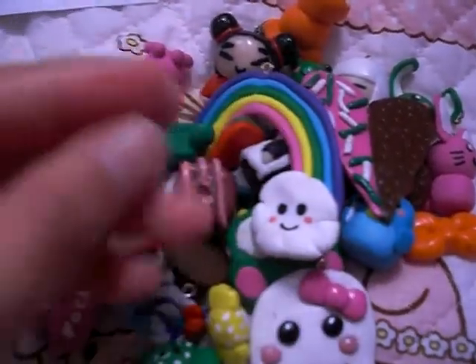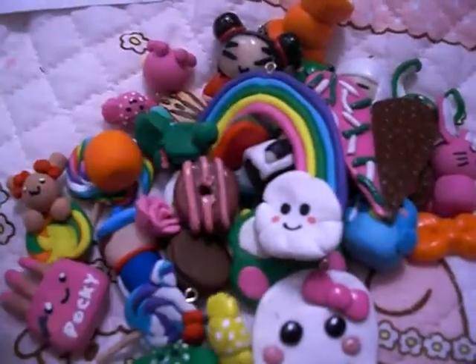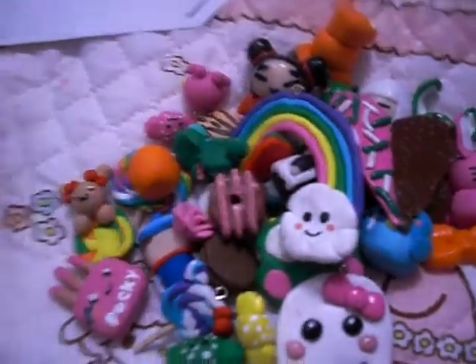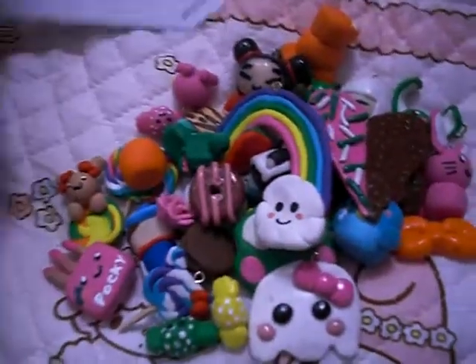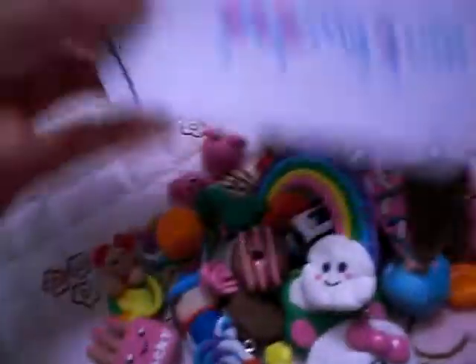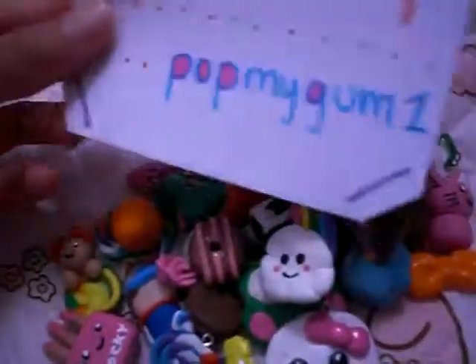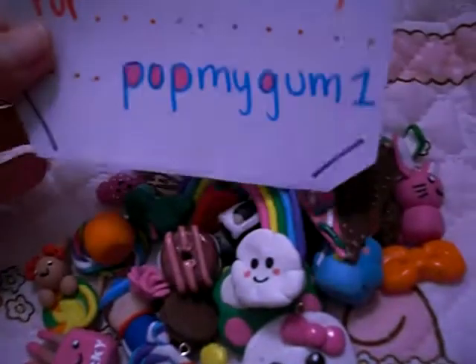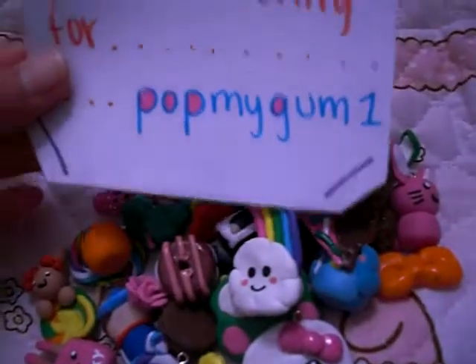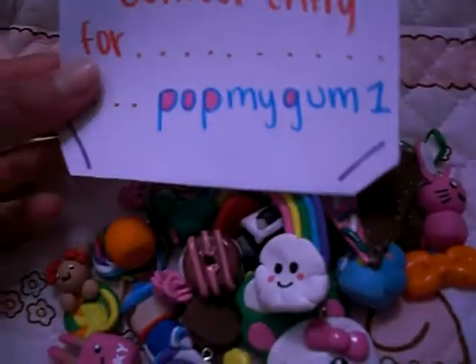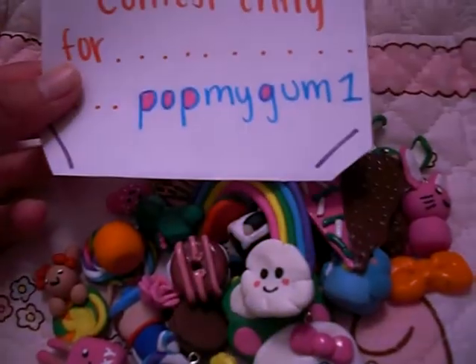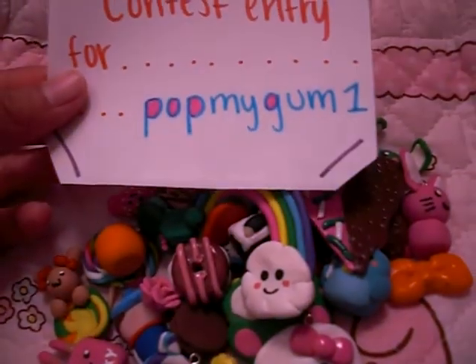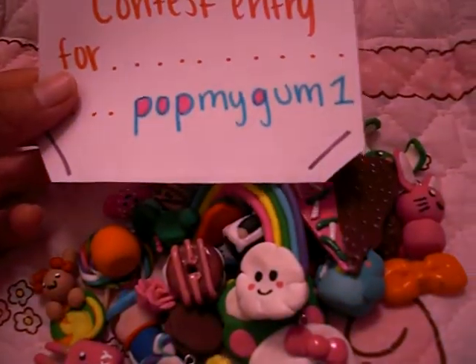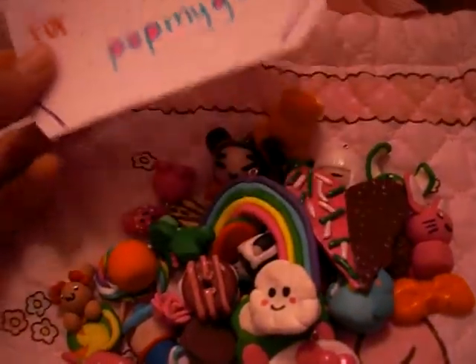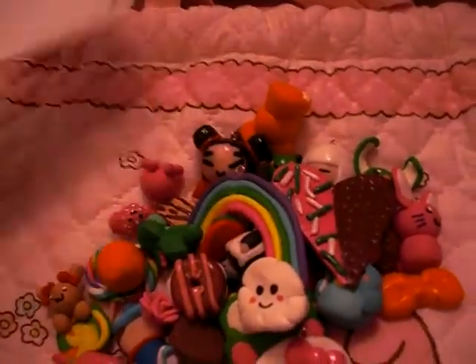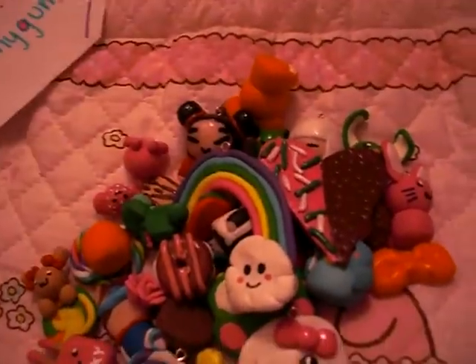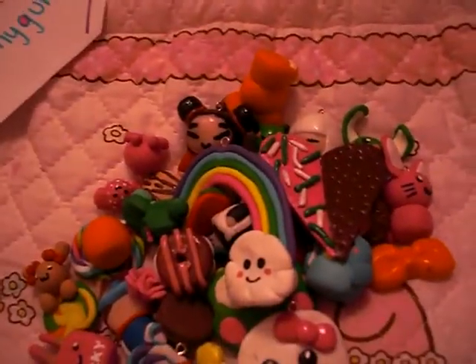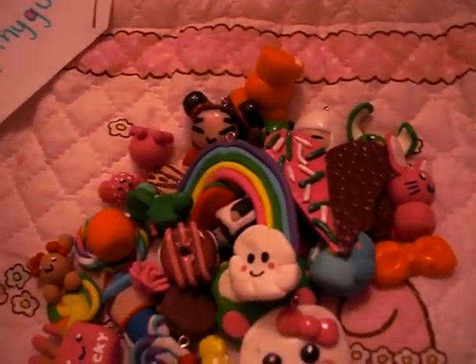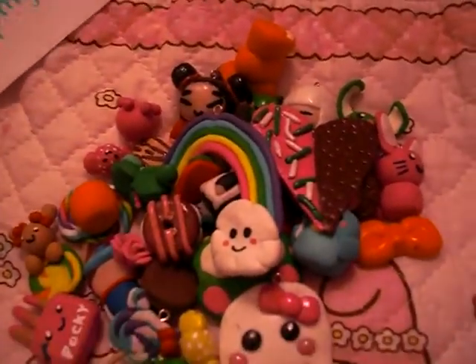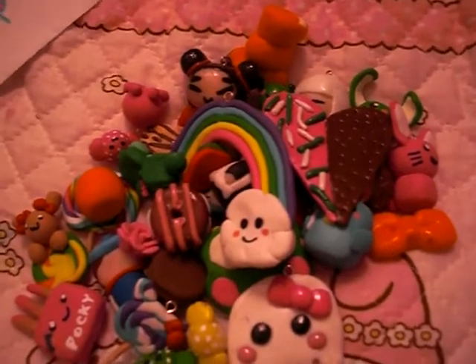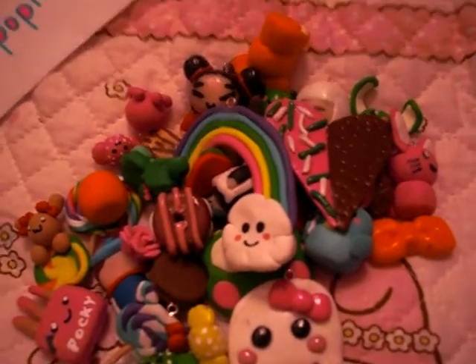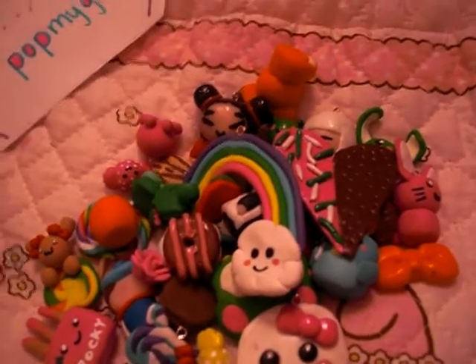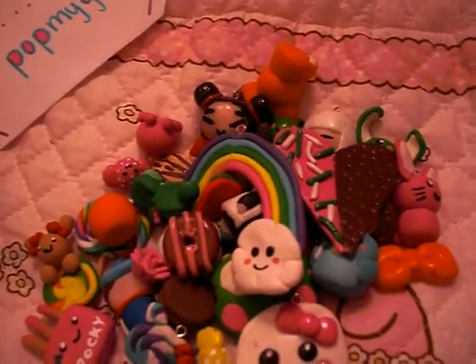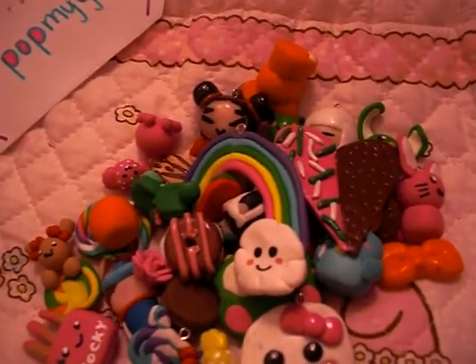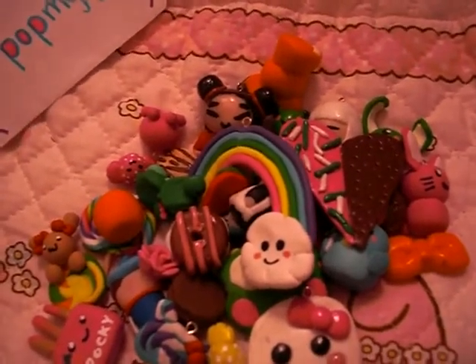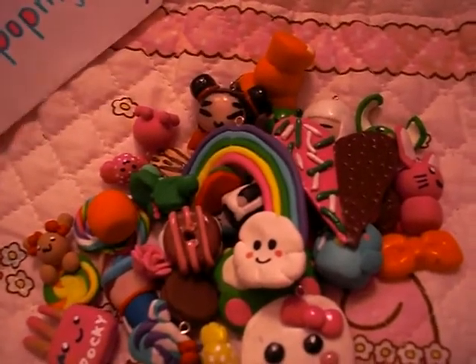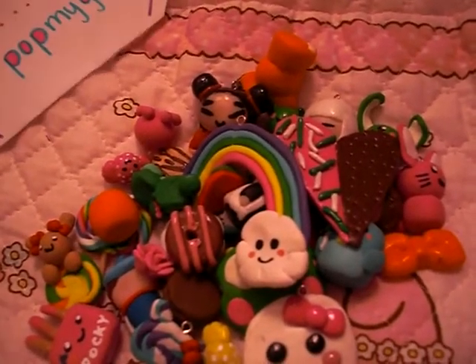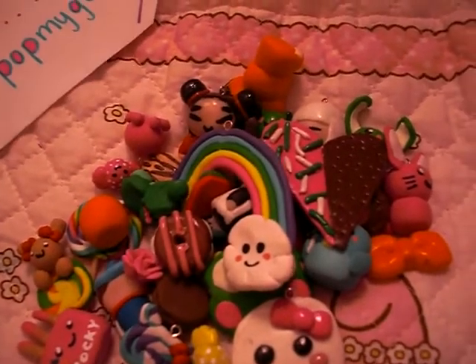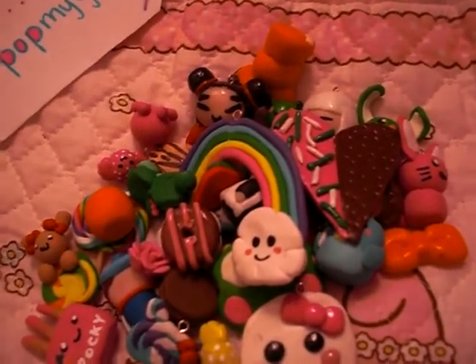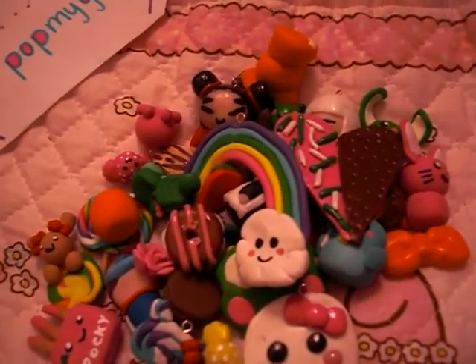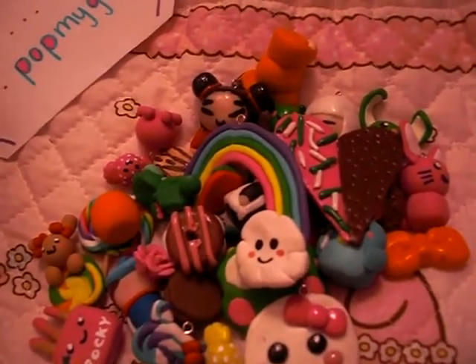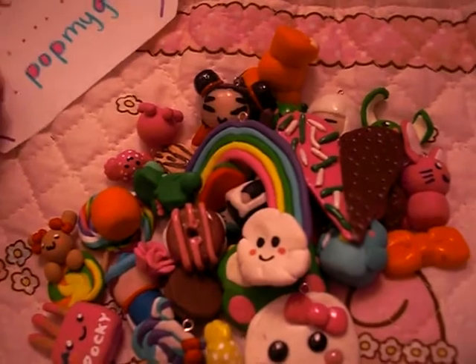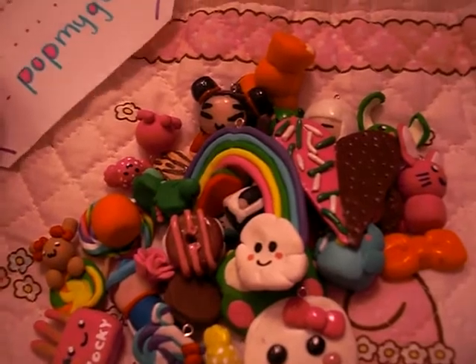And that's all for my contest entry for Pop My Gum. I hope you like my charms, and I'm sorry this video was long, but thanks for taking the time — good luck to everyone, bye!